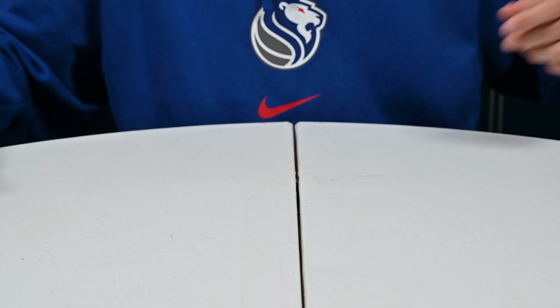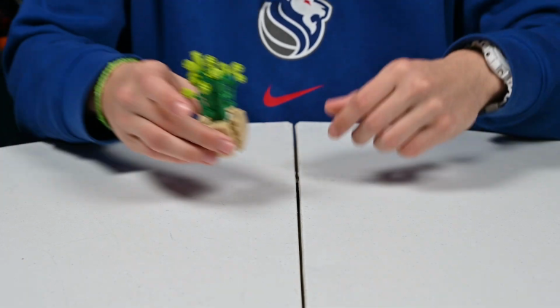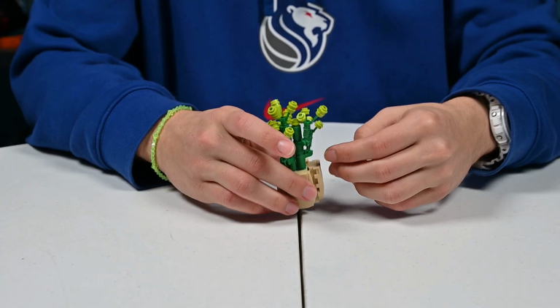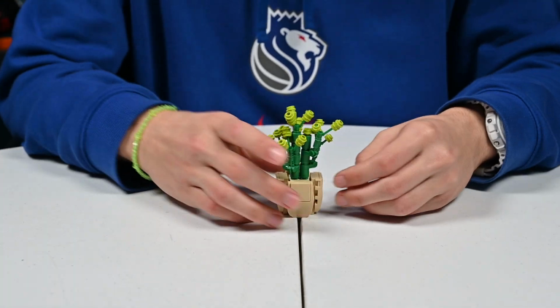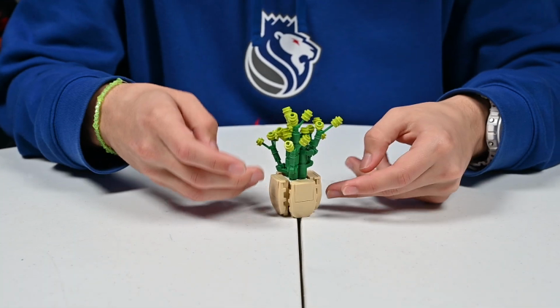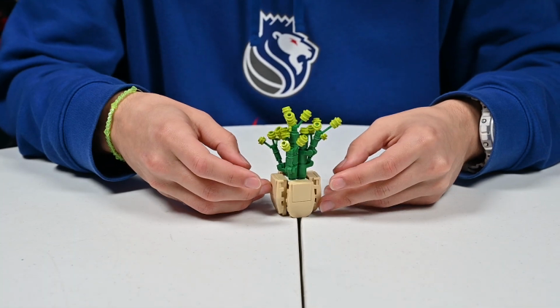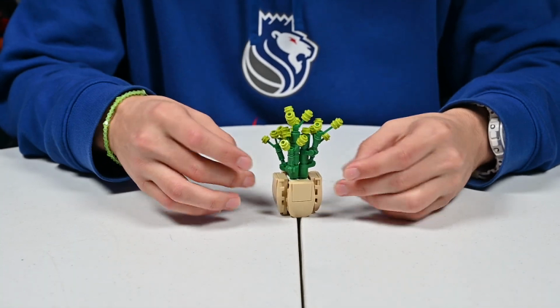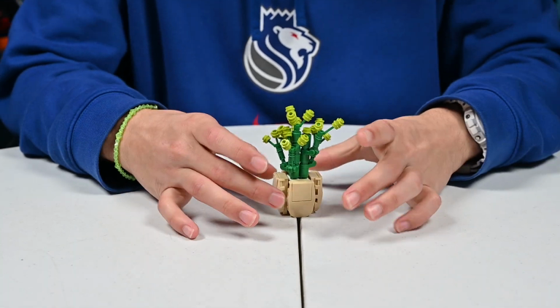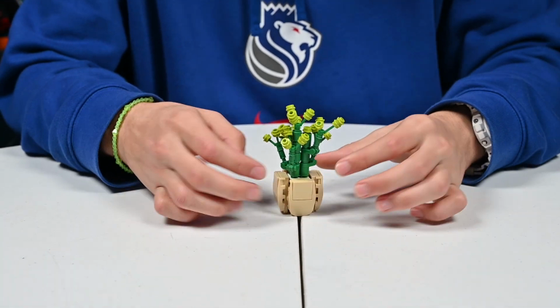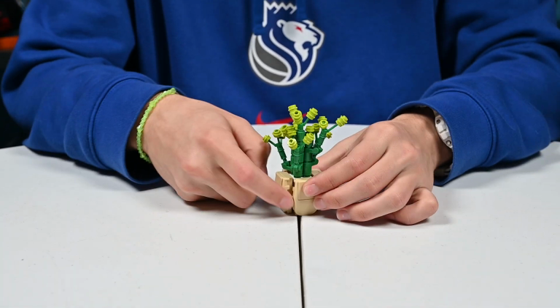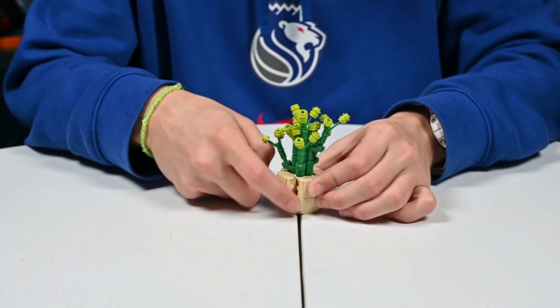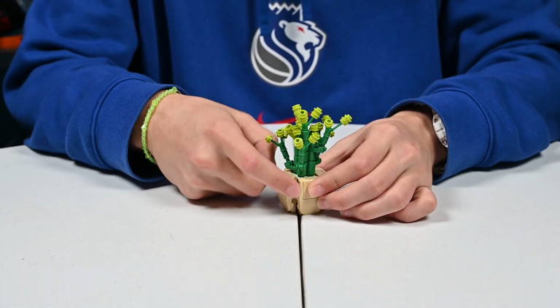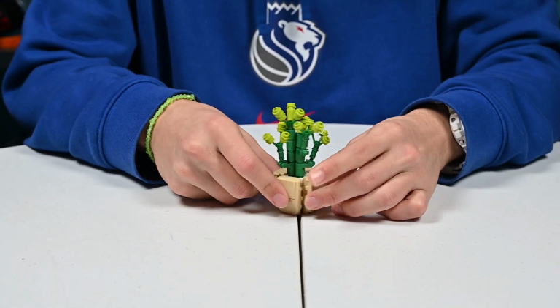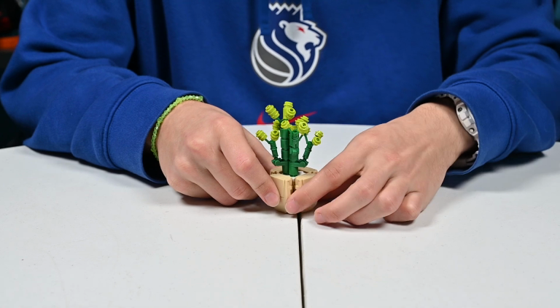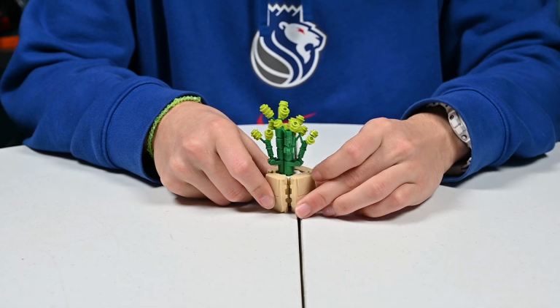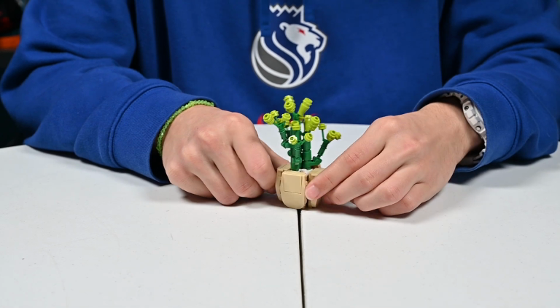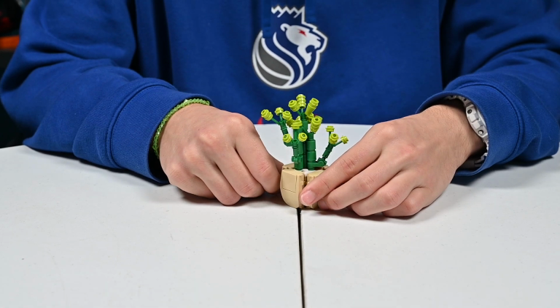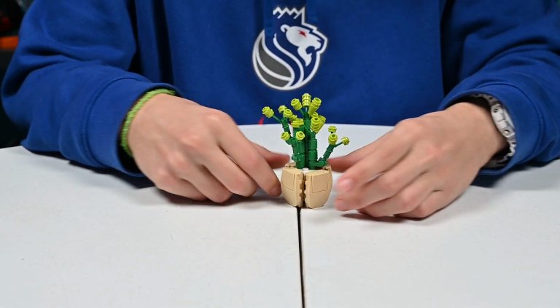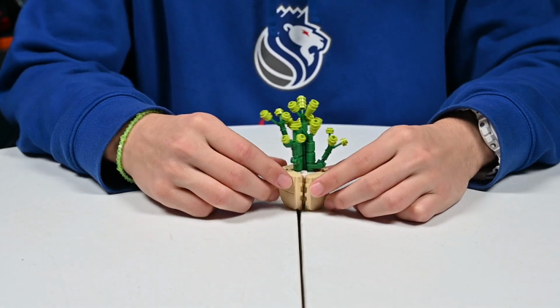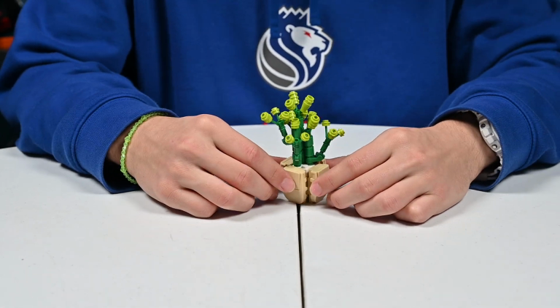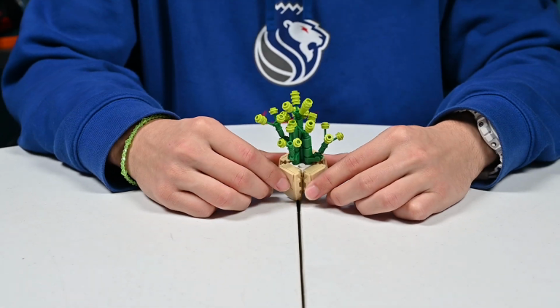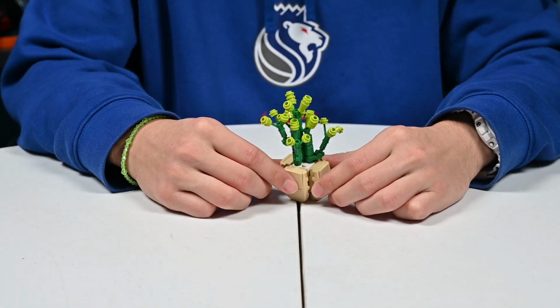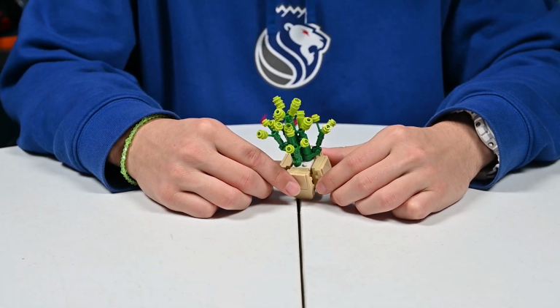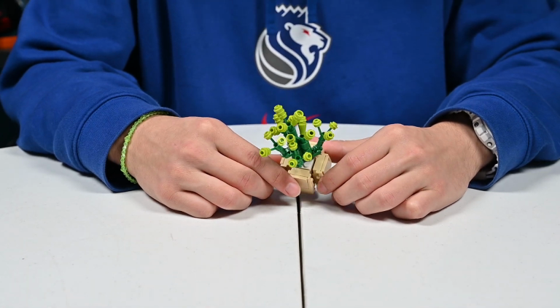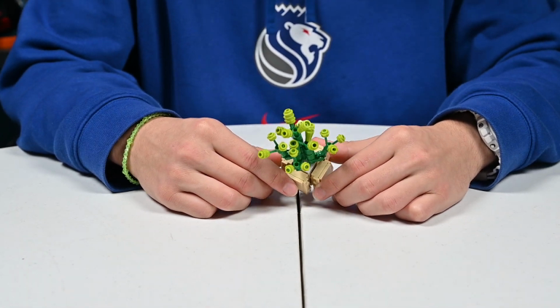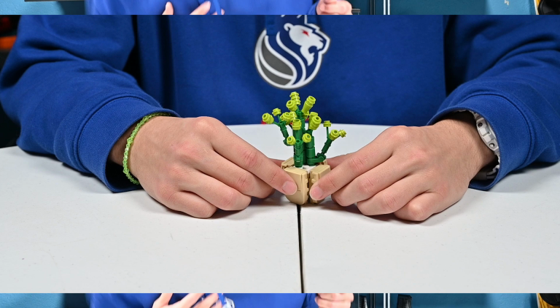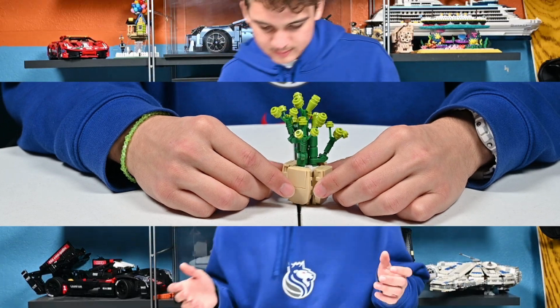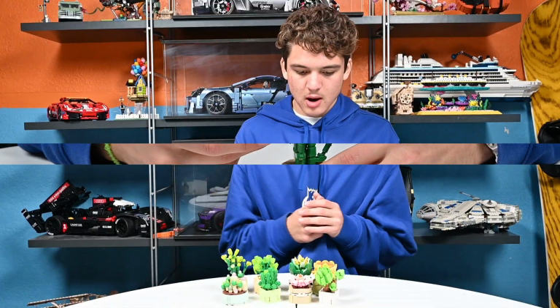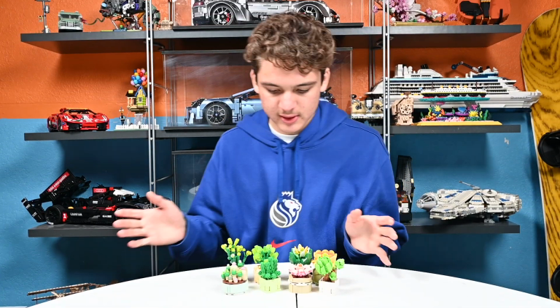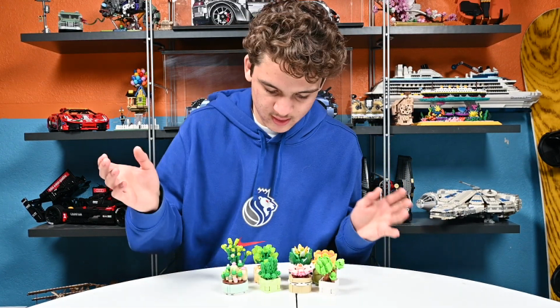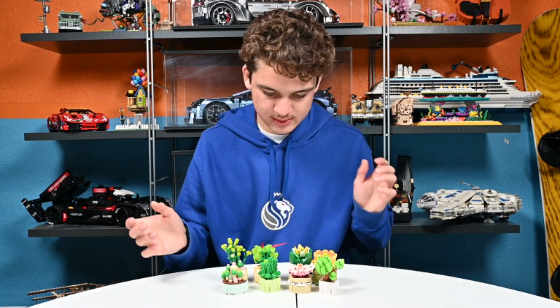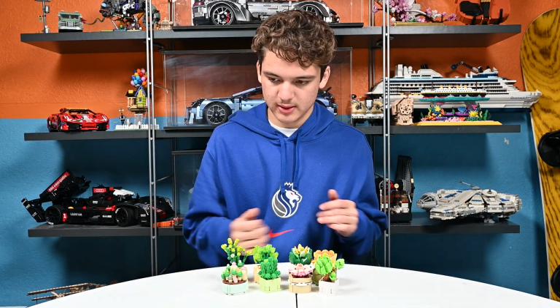And then our very last one has a different kind of base — it's kind of squared but there's no corners. And then this one, I don't know if it's like a tree or what it is. So that's about it for the succulents.